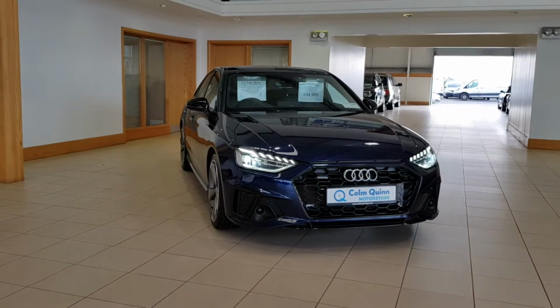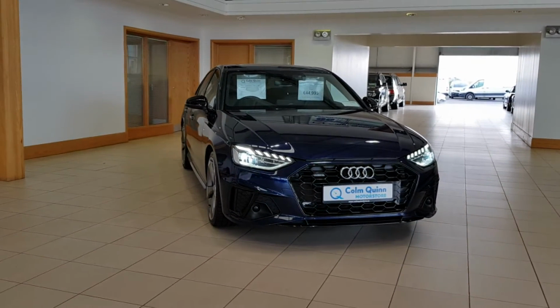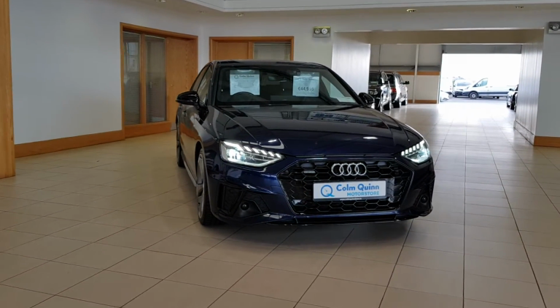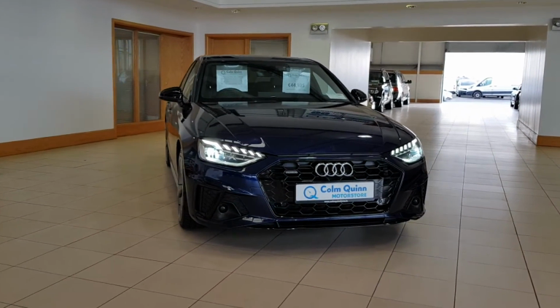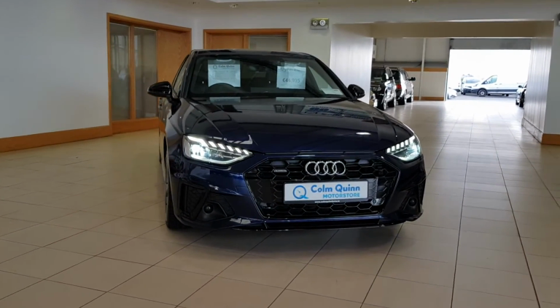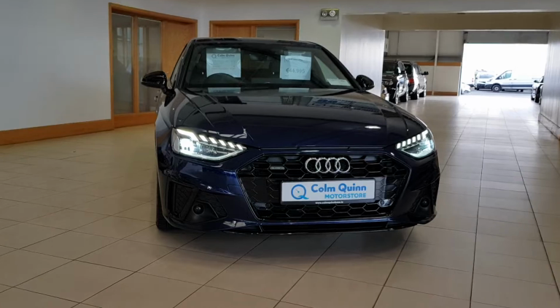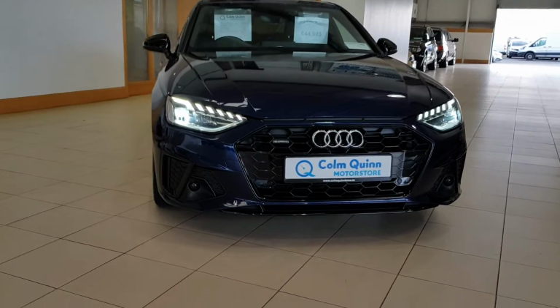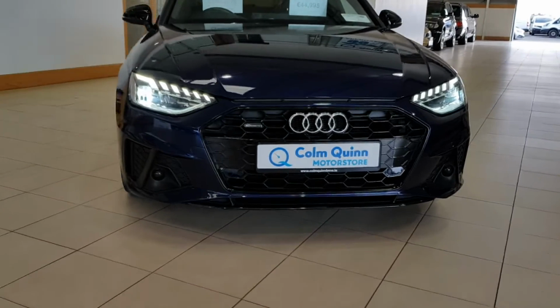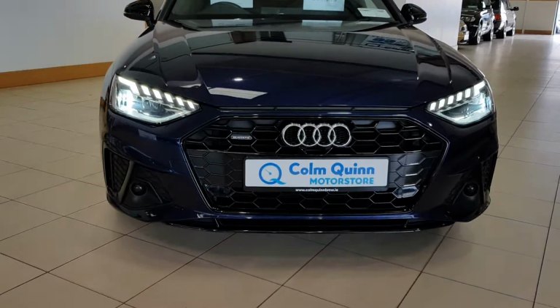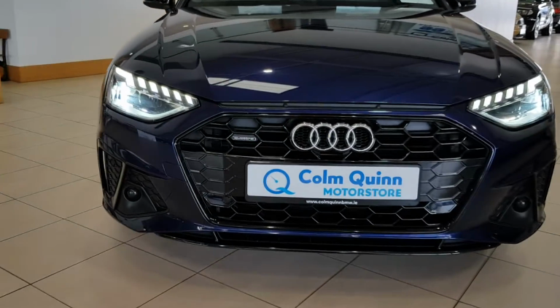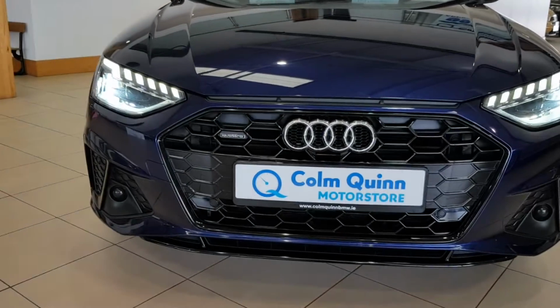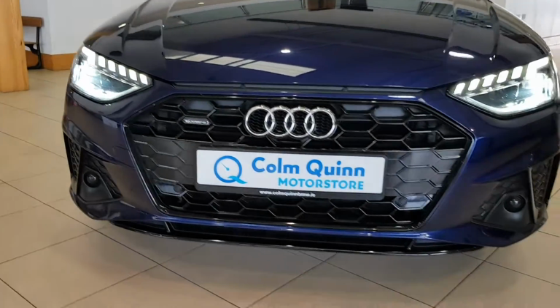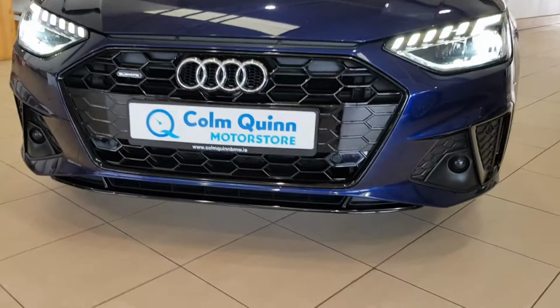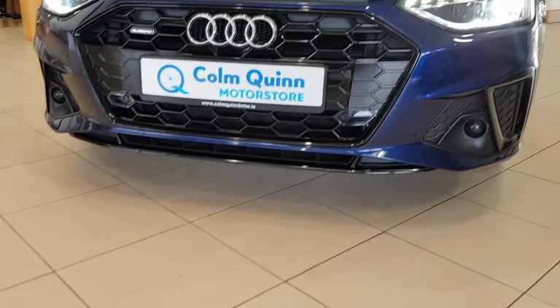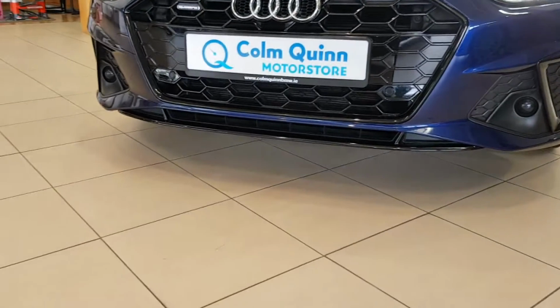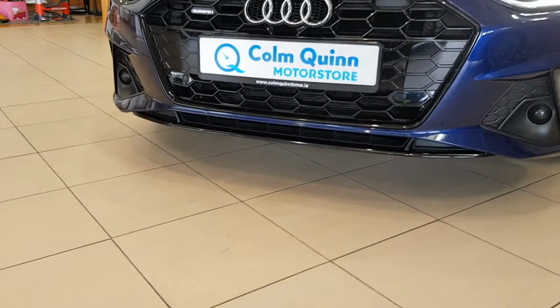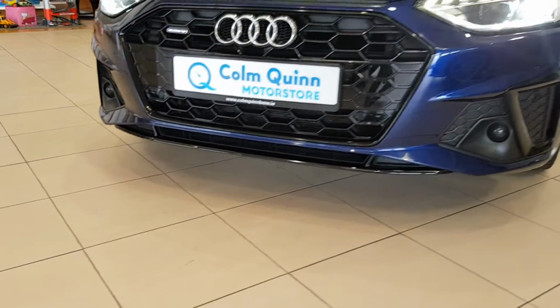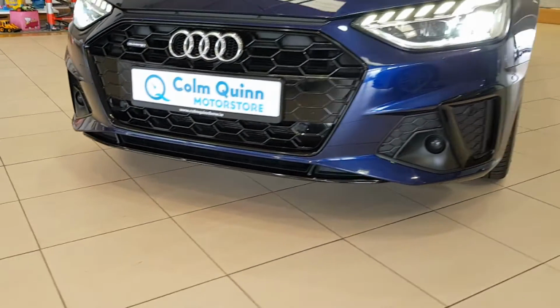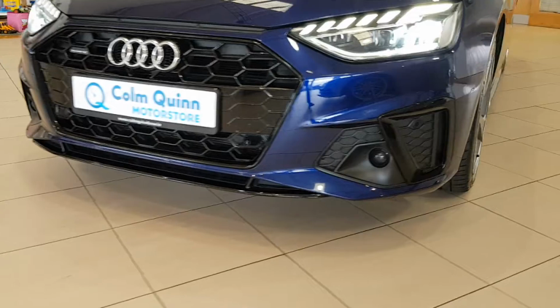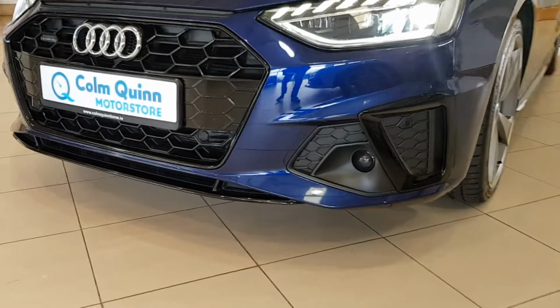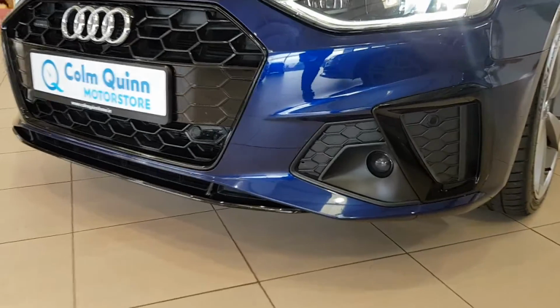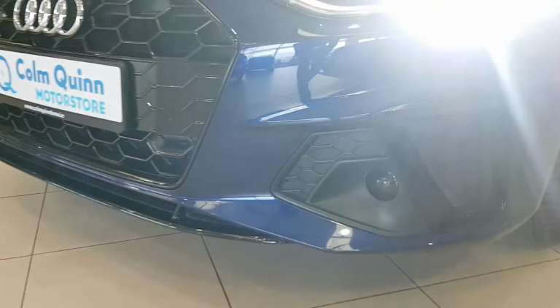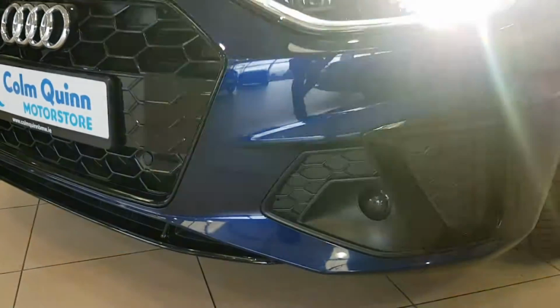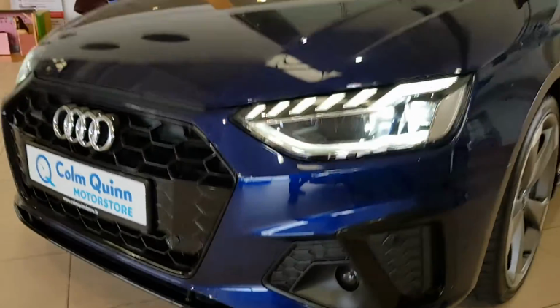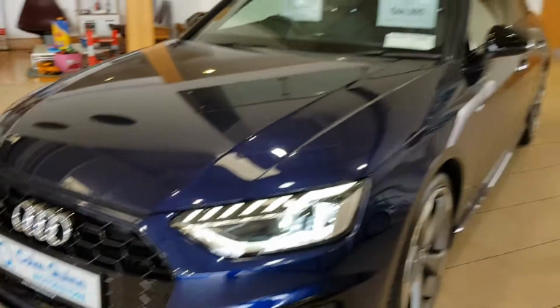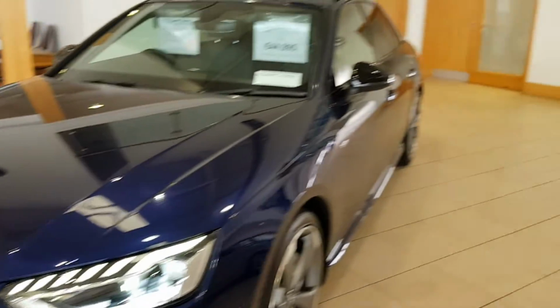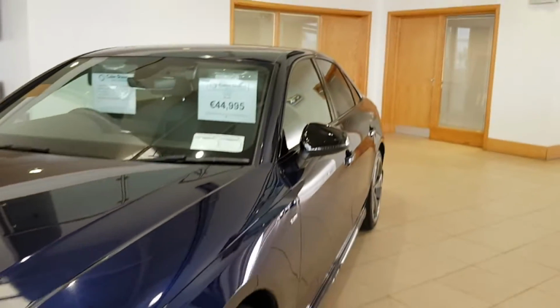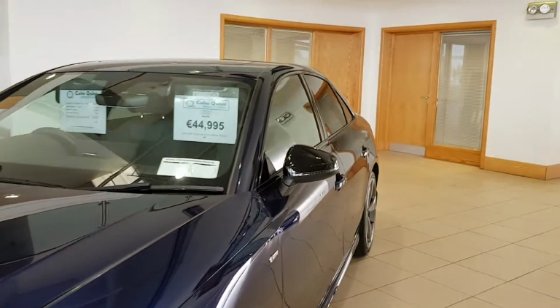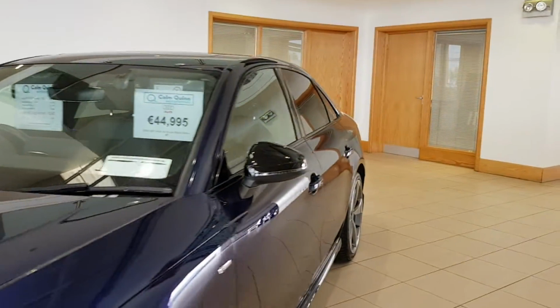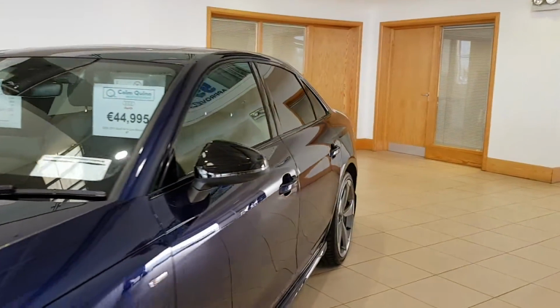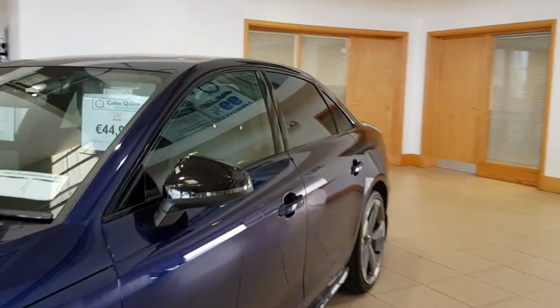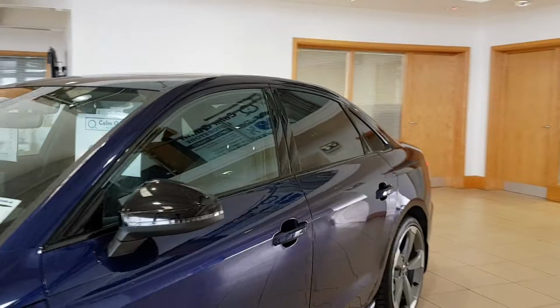This particular car is a Black Edition, which gives you a black grille, lower diffuser, black inserts throughout the bumper, black wing mirrors, and black surrounds all around the windows.